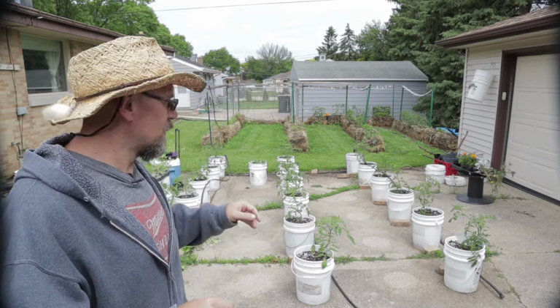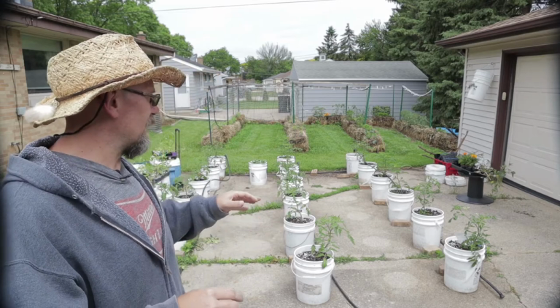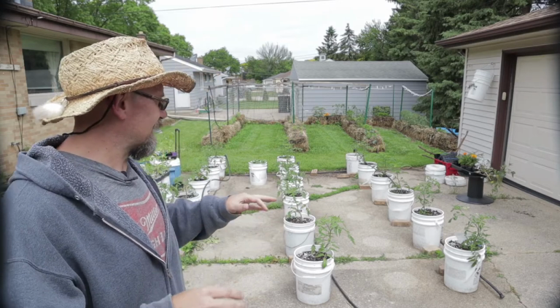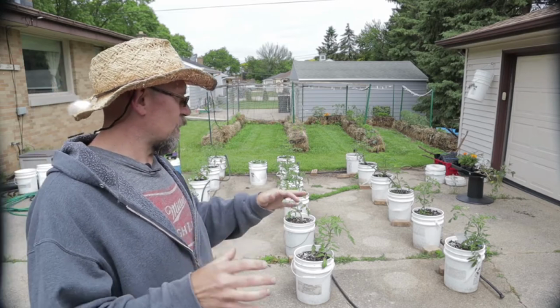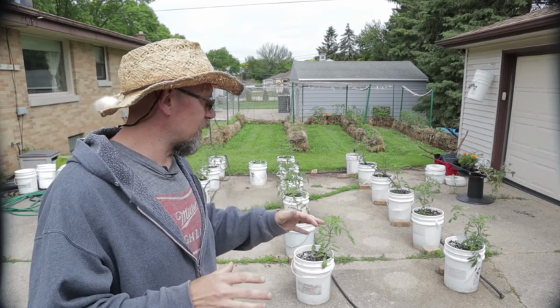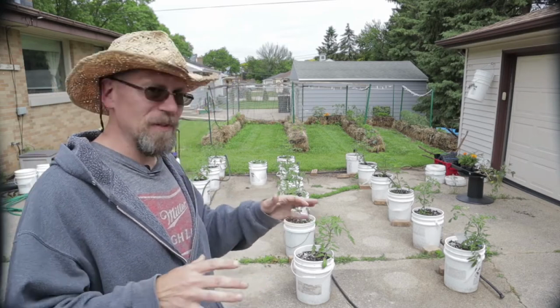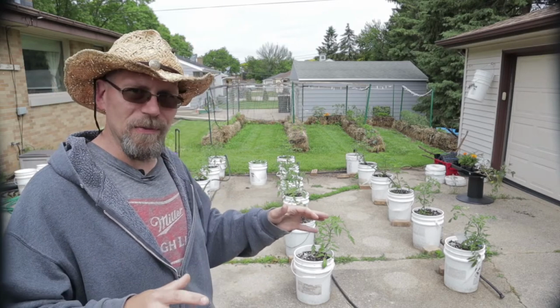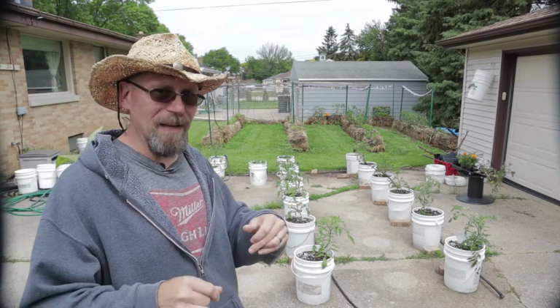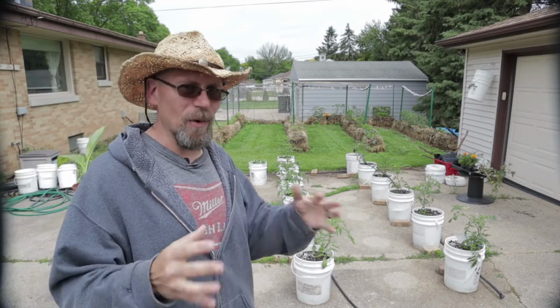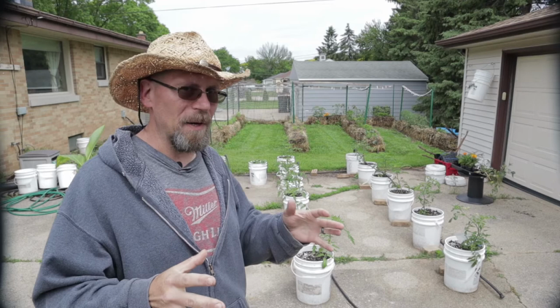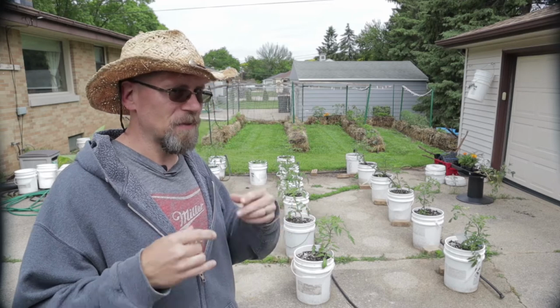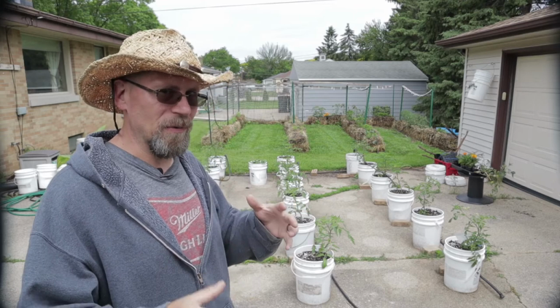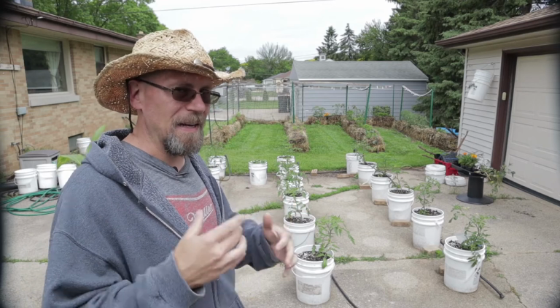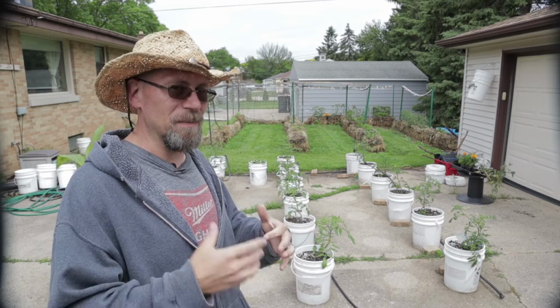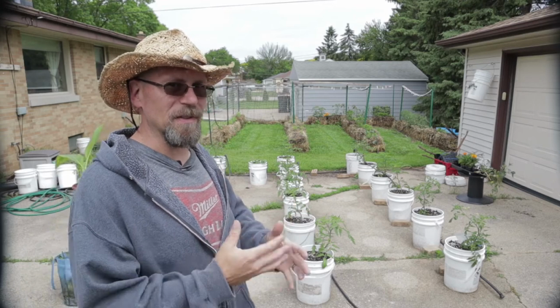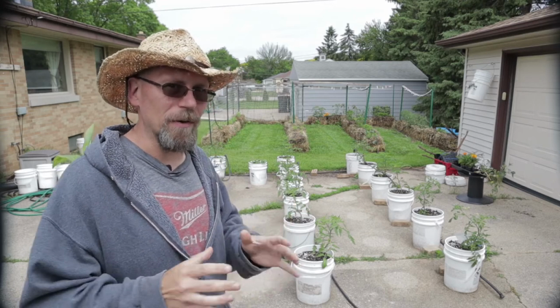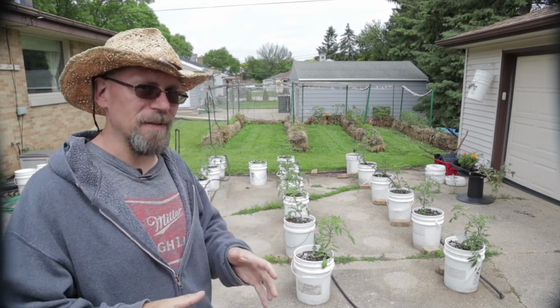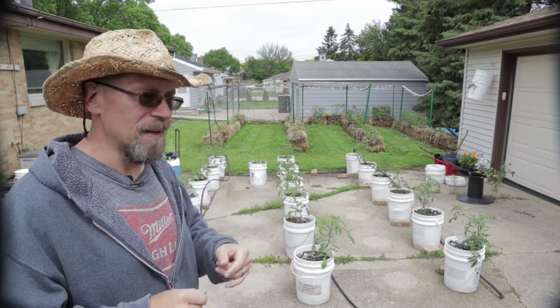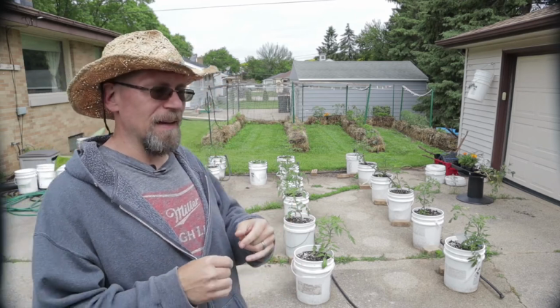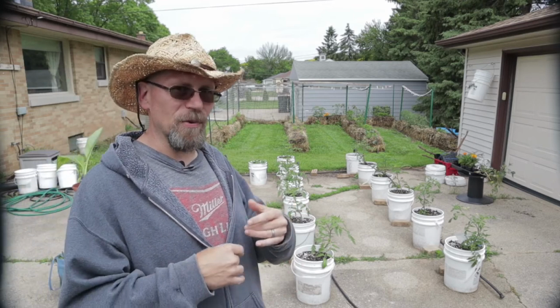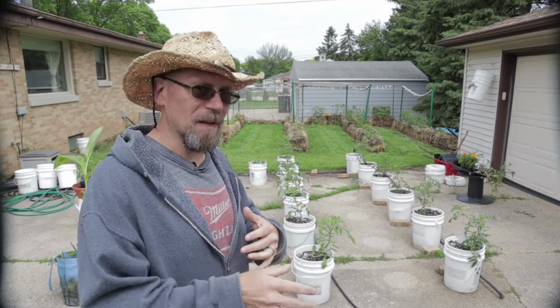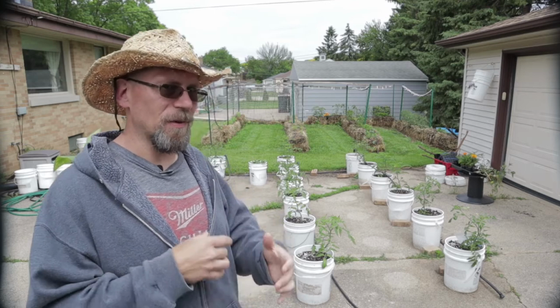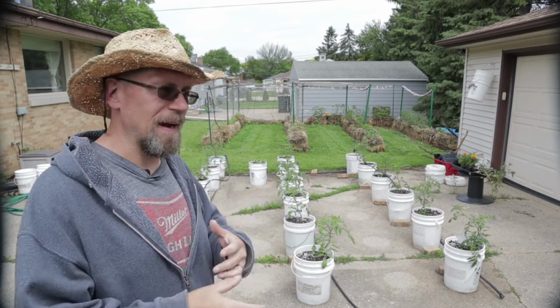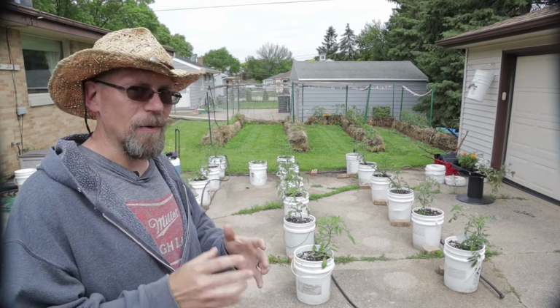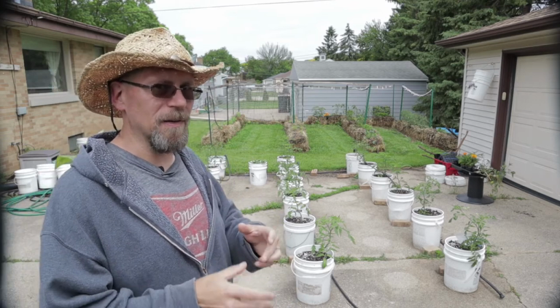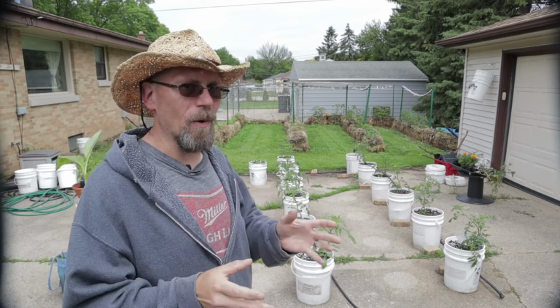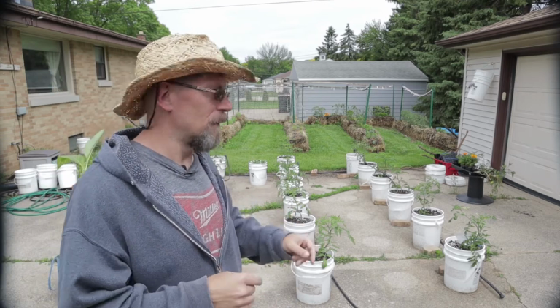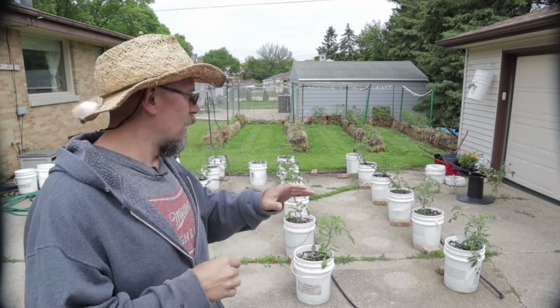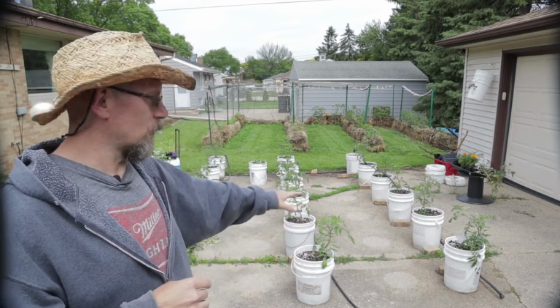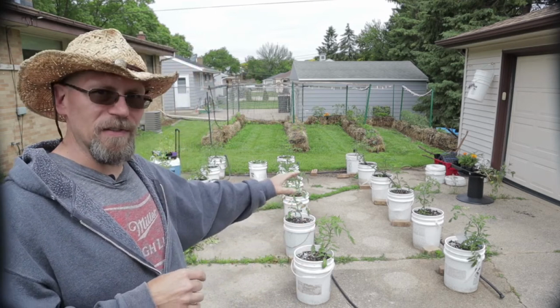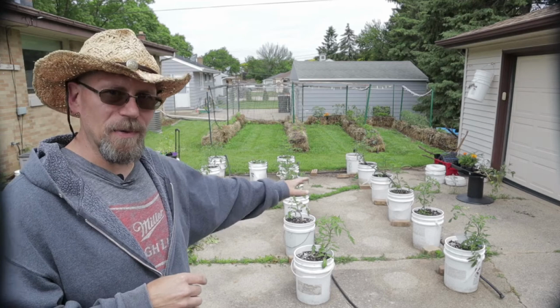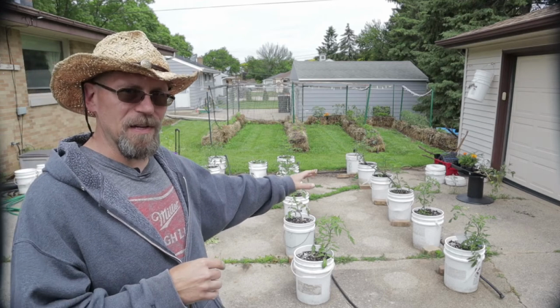It's getting to where pretty soon it's going to start warming up to the point where I need to make sure that these are watered every day. And I travel a lot, so I can't always be here to water them.